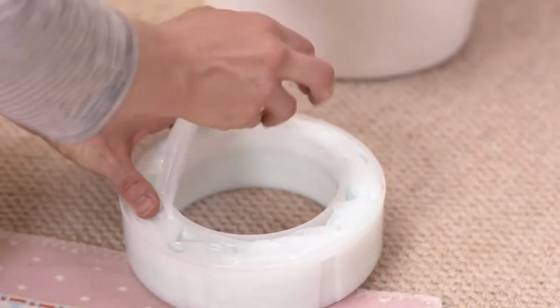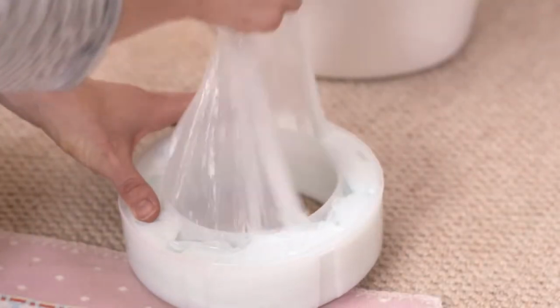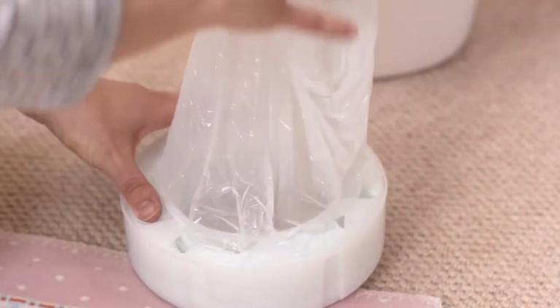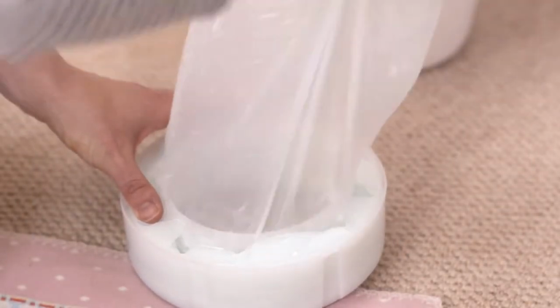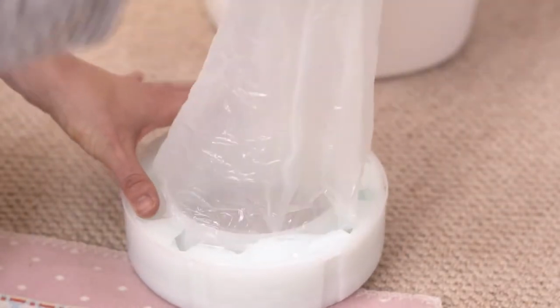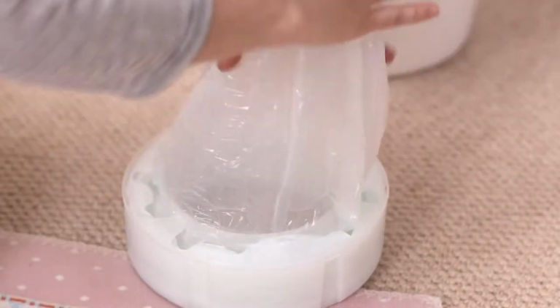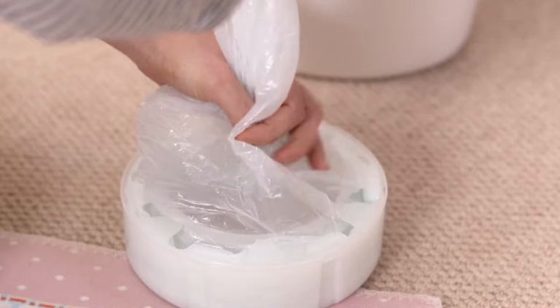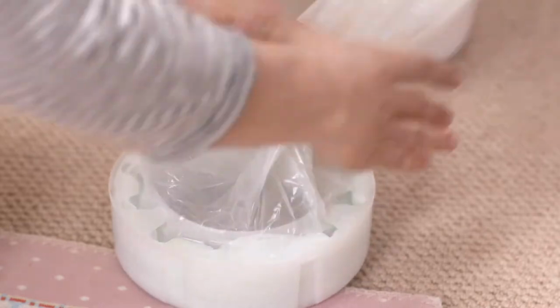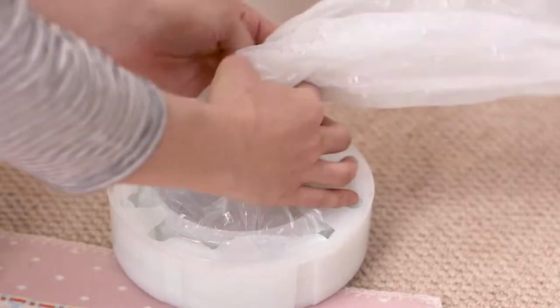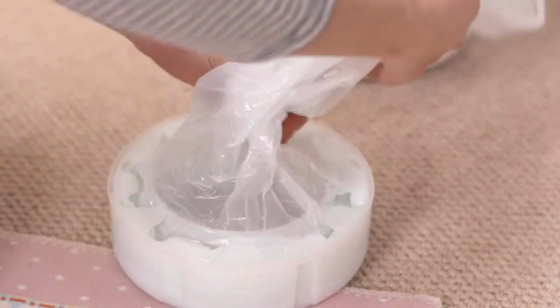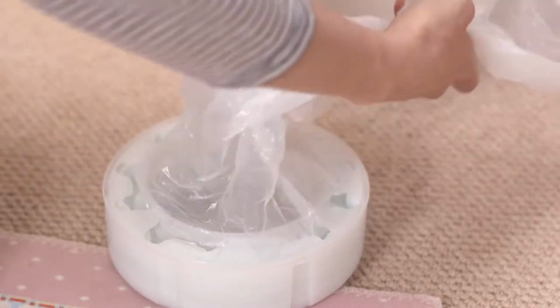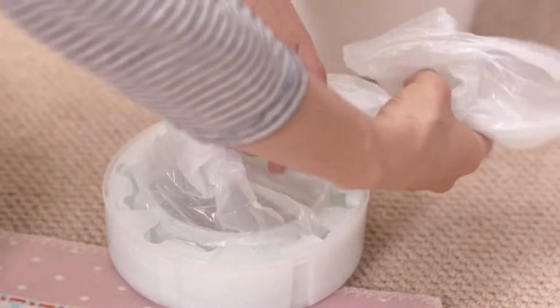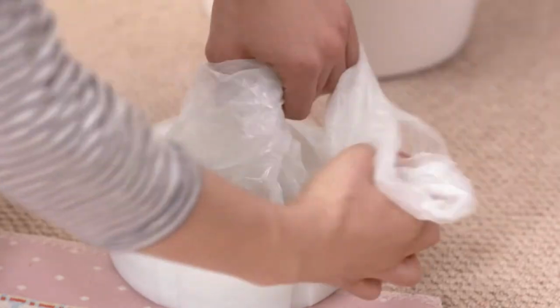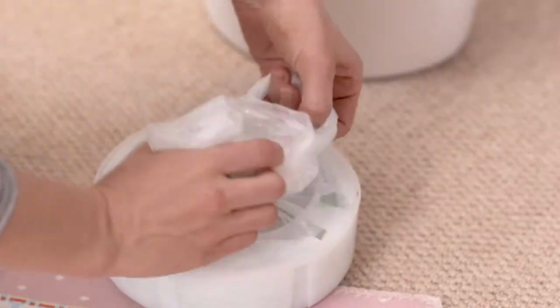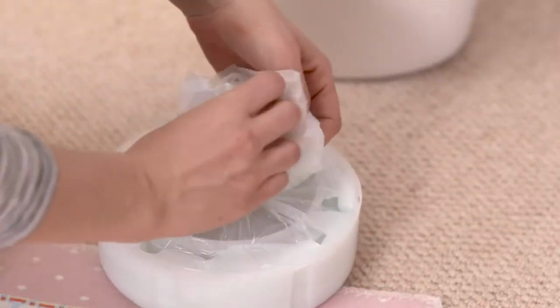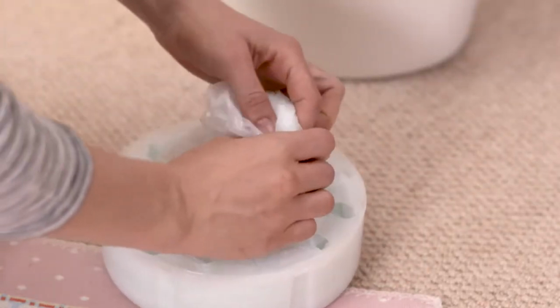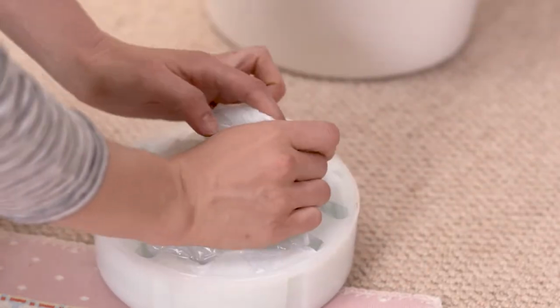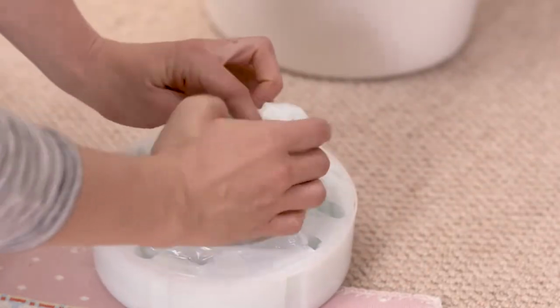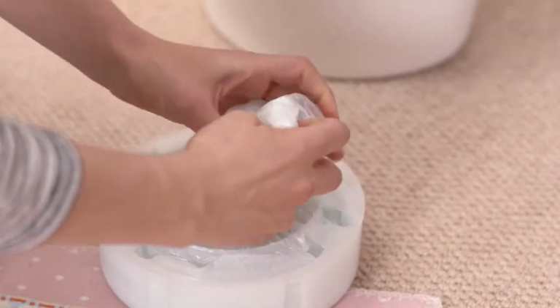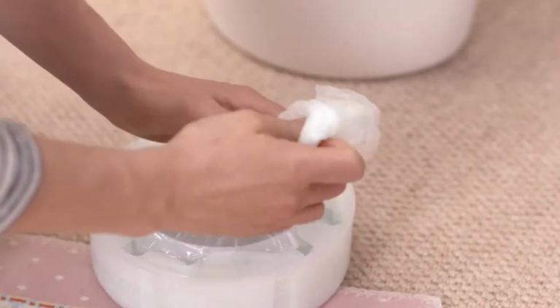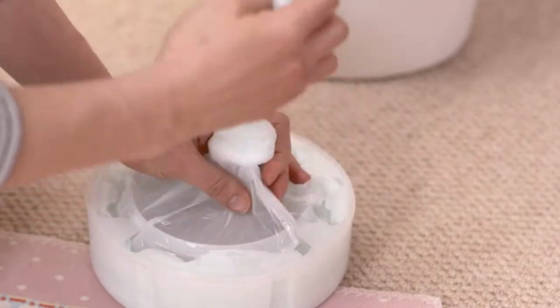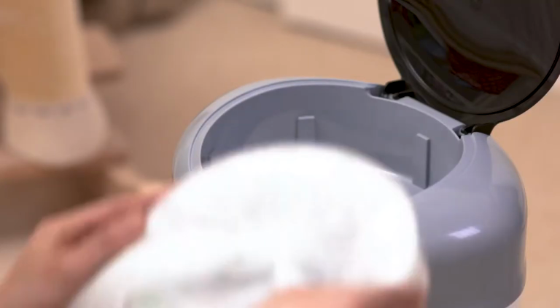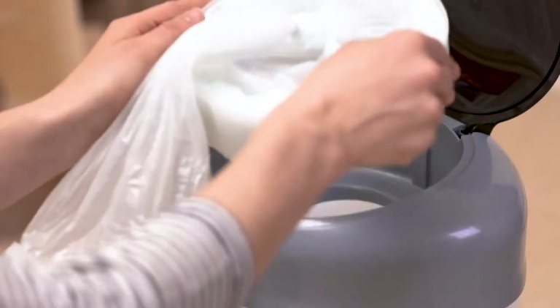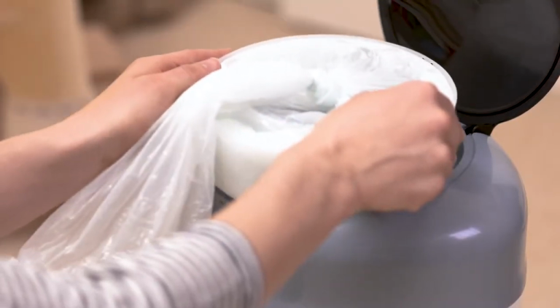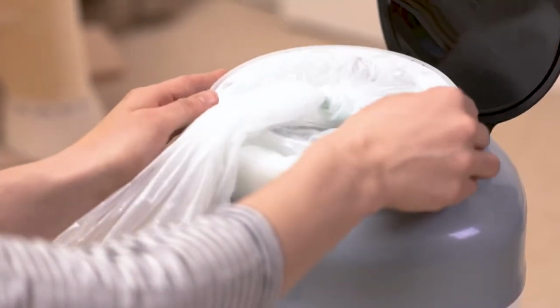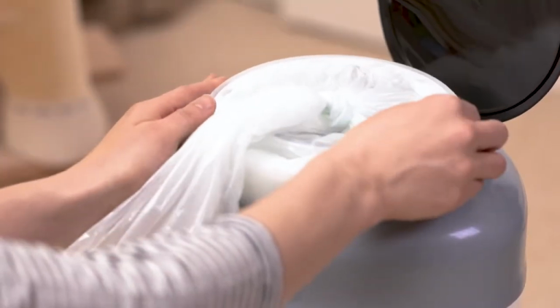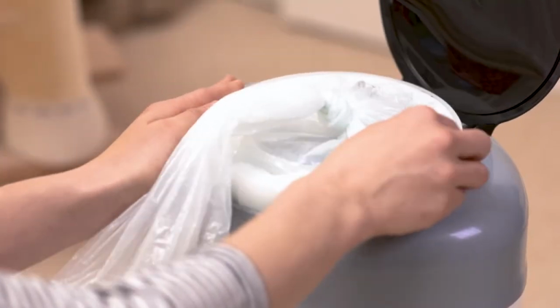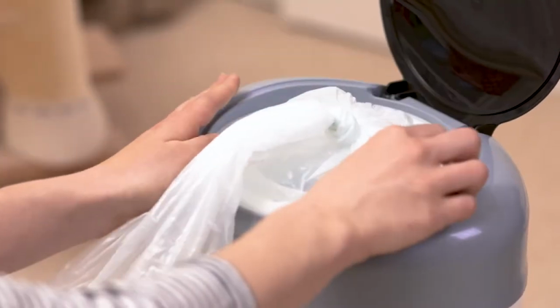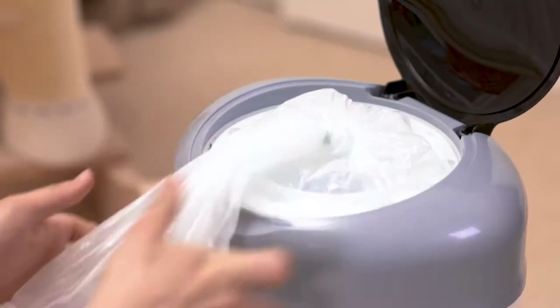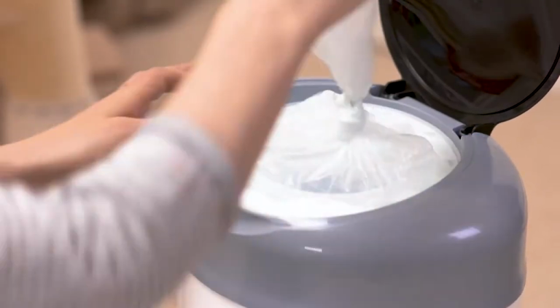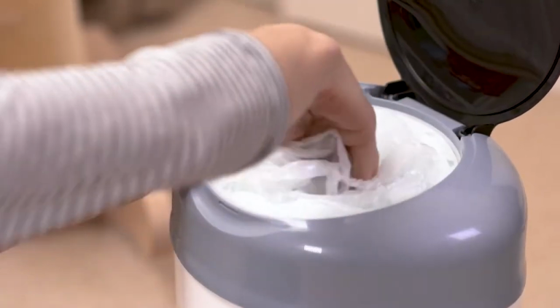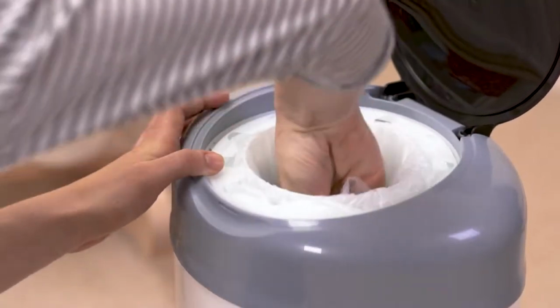When you get your Simply bin home, pull some film out of the refill and tie a knot. Push the knot back through the refill and then slot your refill into the Simply base, making sure you line up the indicators inside.